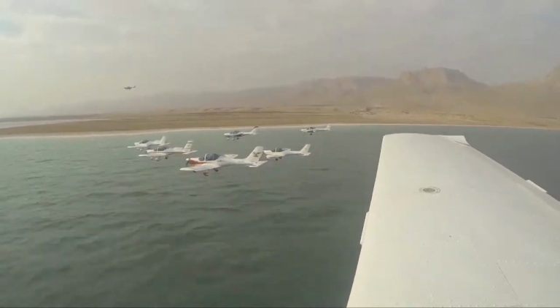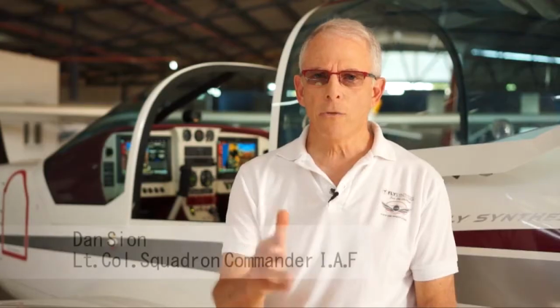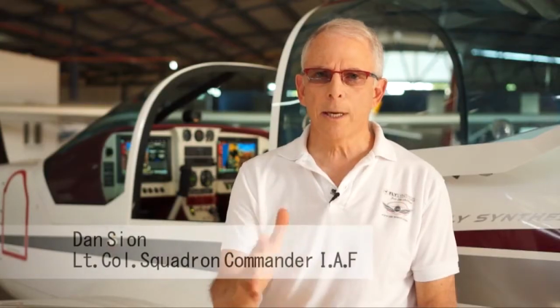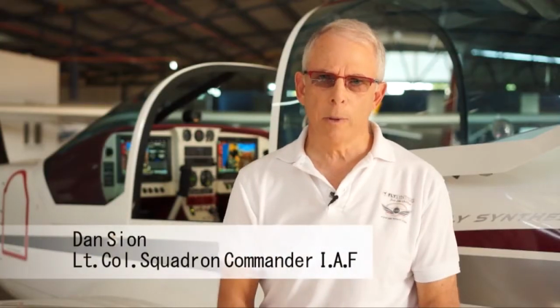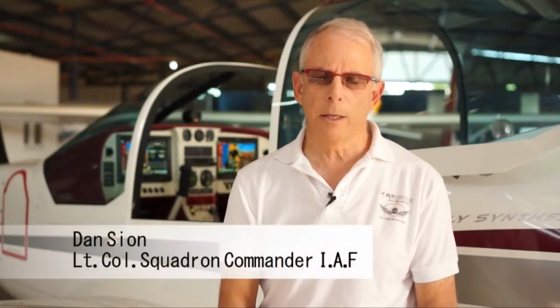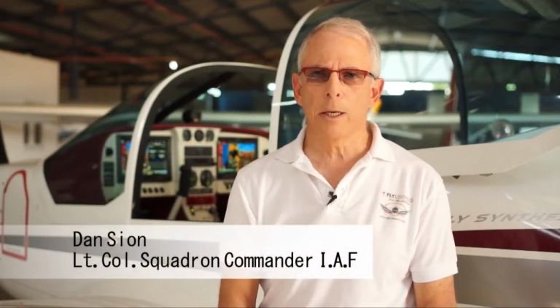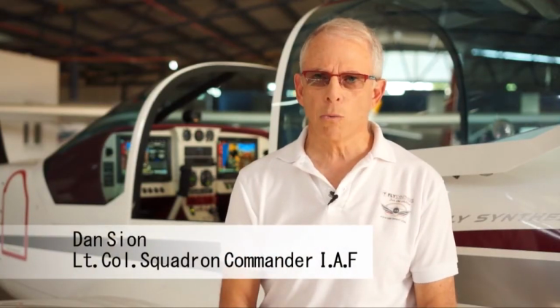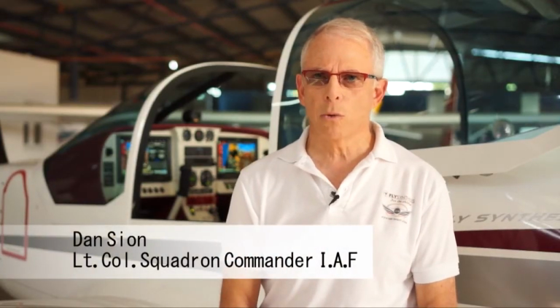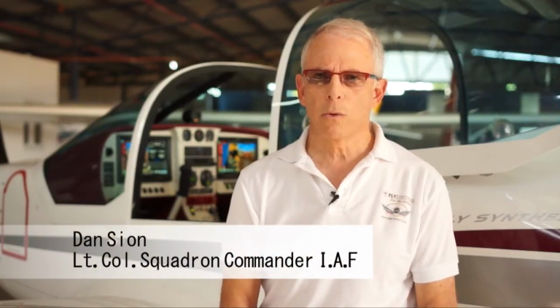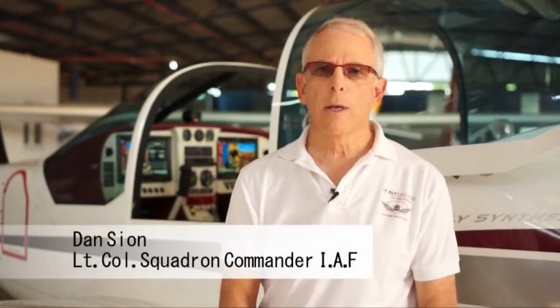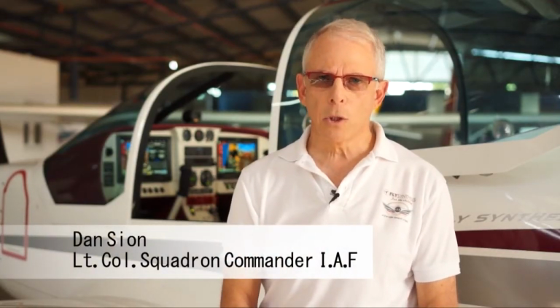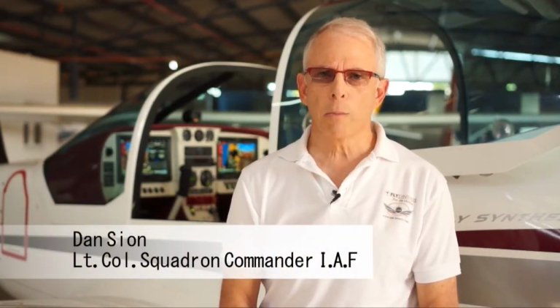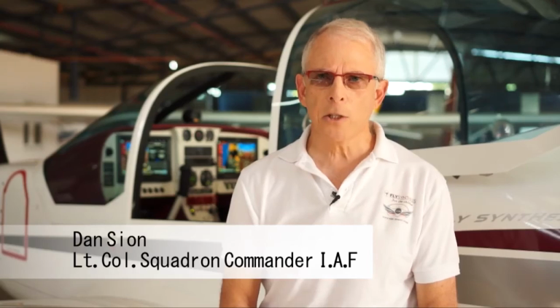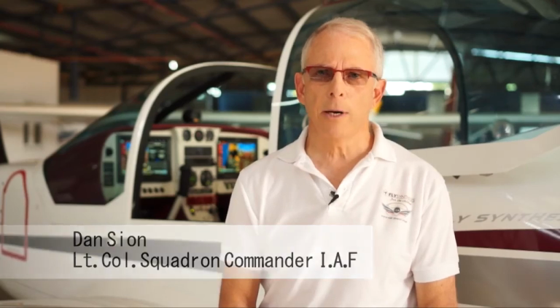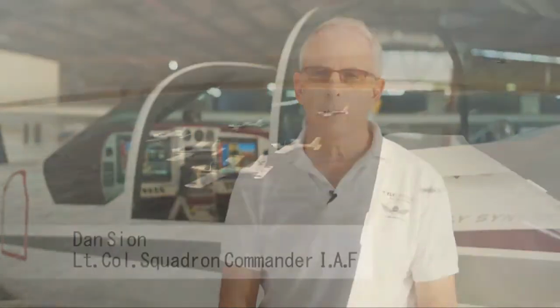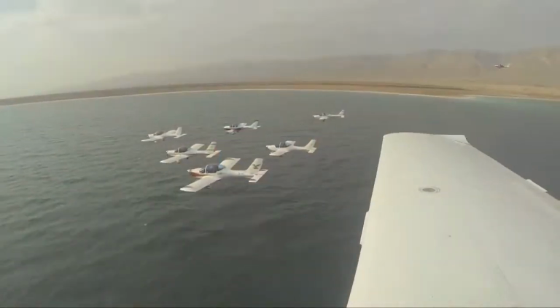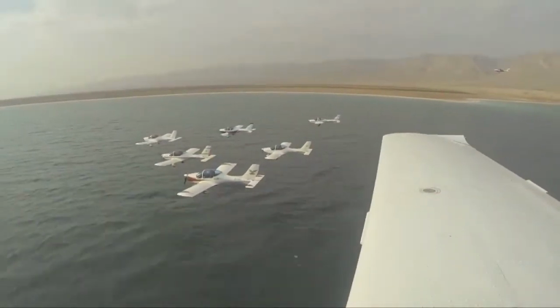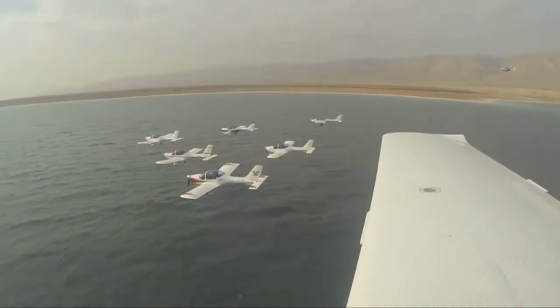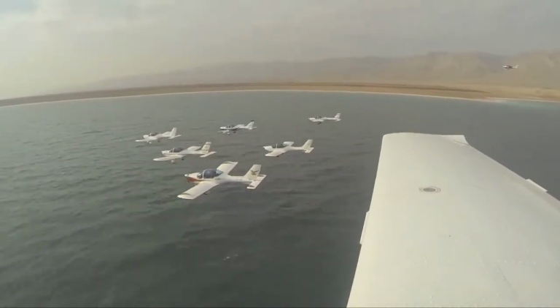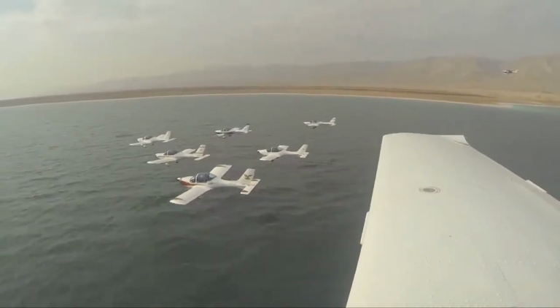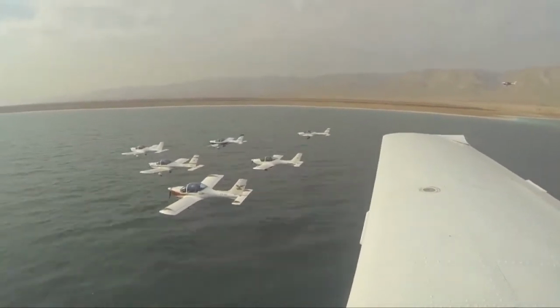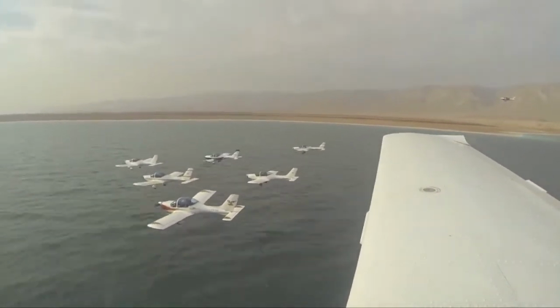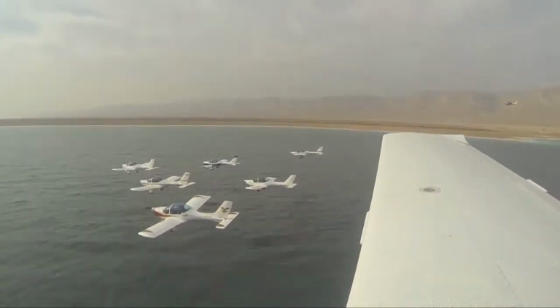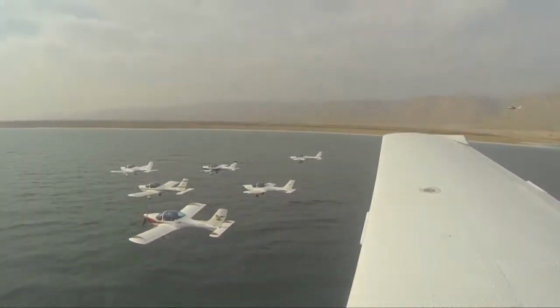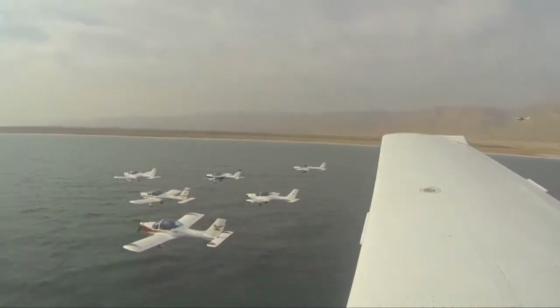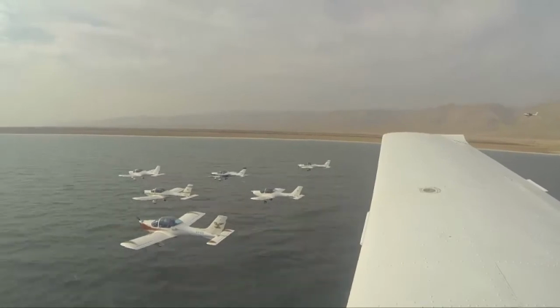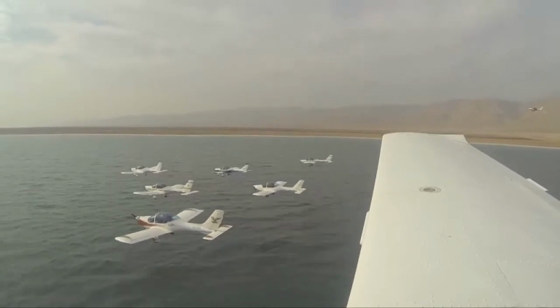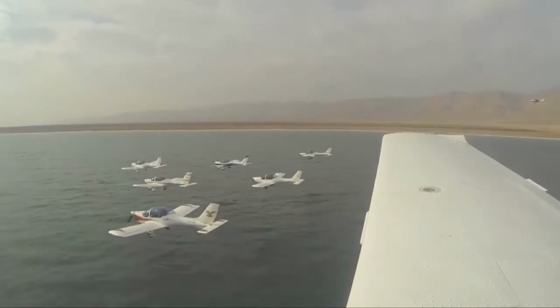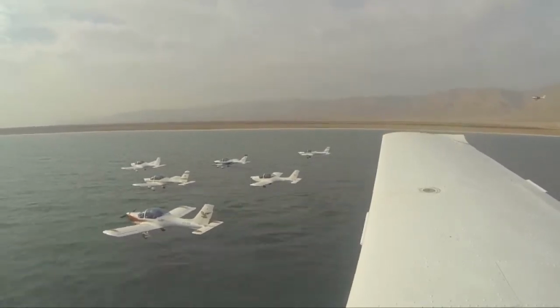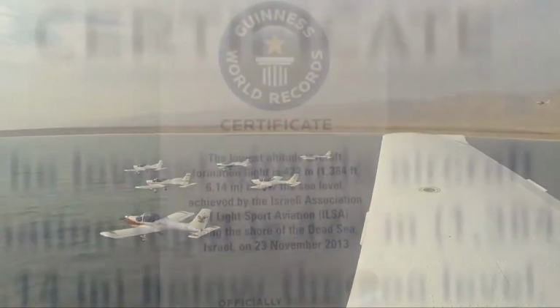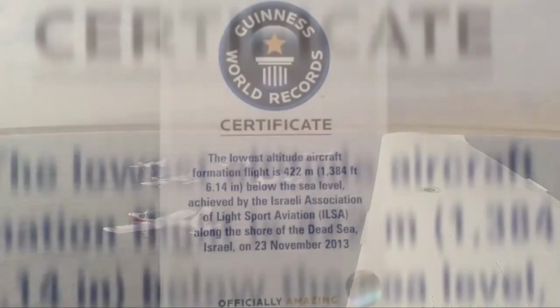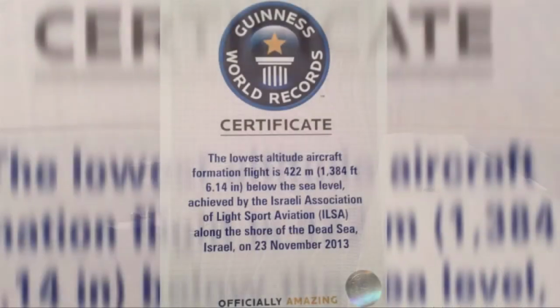When I first started to plan the Guinness World Record, I knew it's going to be a challenging flight. Flying in six planes close formation at altitudes less than 10 feet above the water — it's a serious exercise.